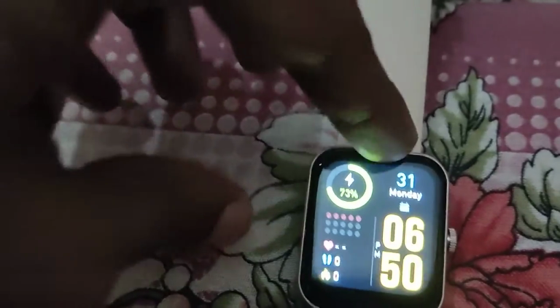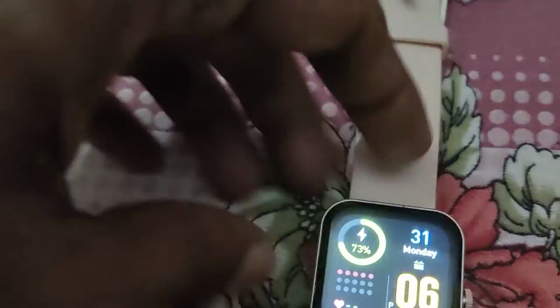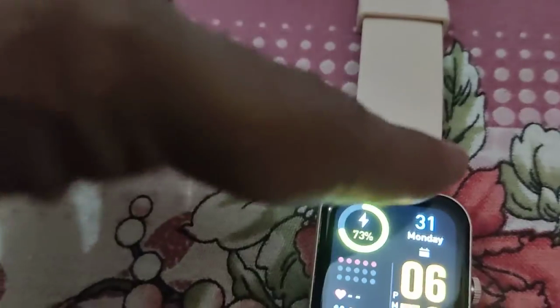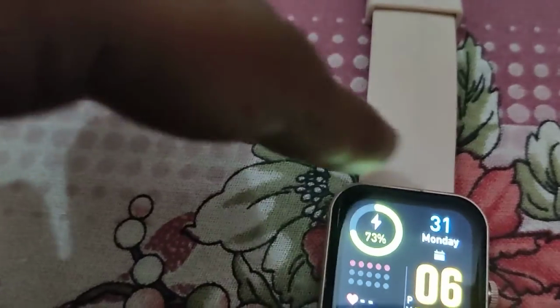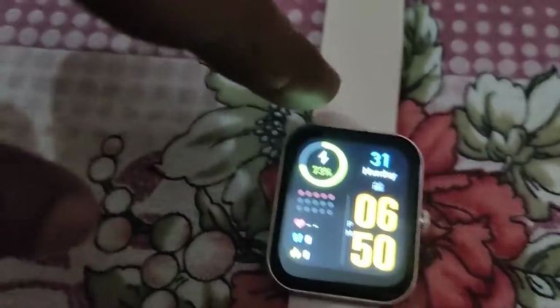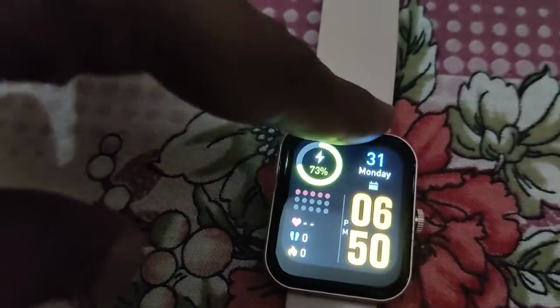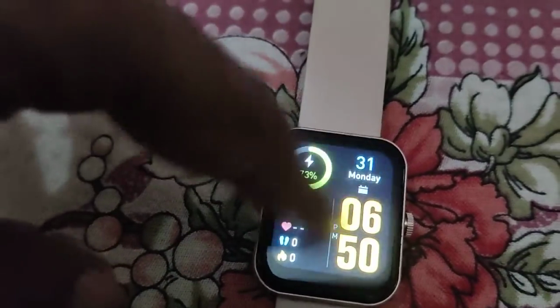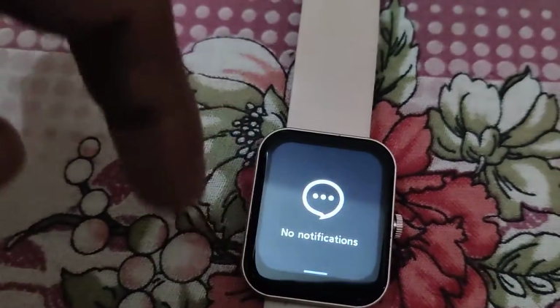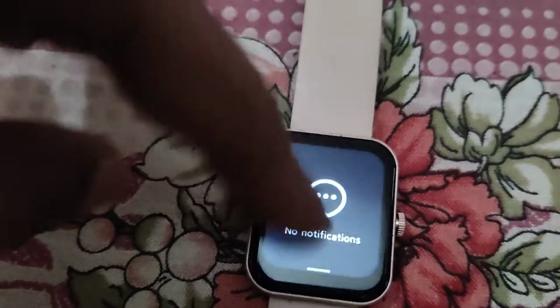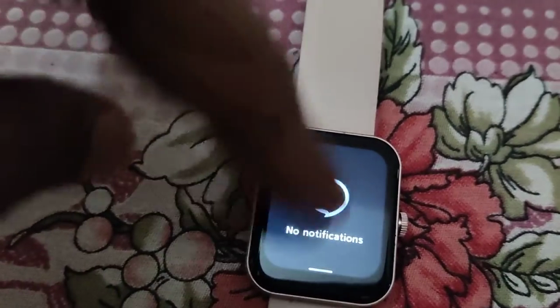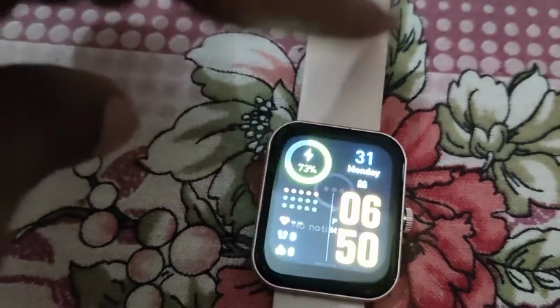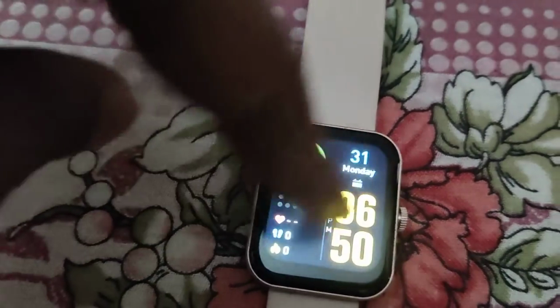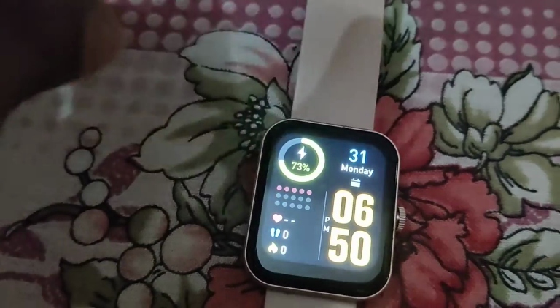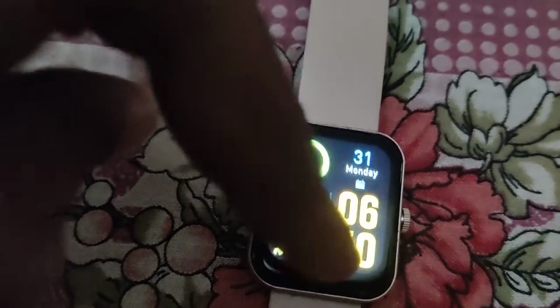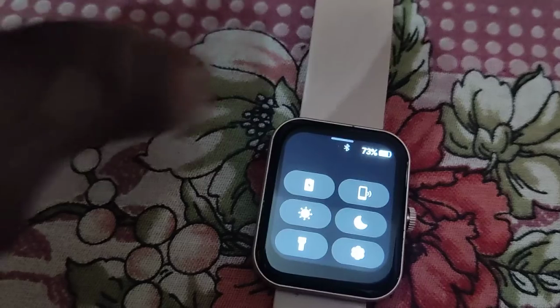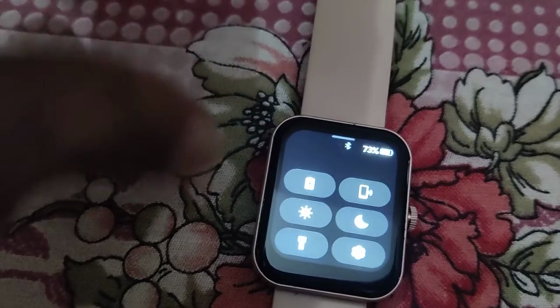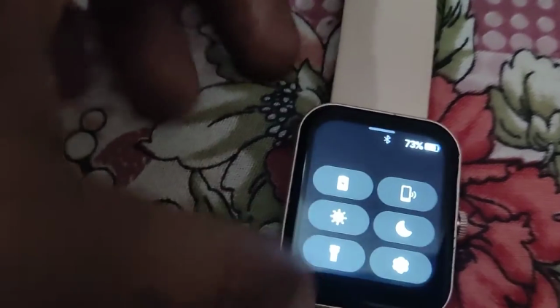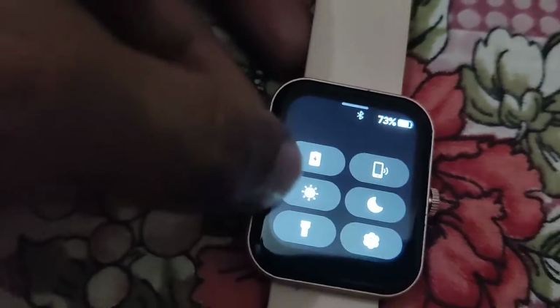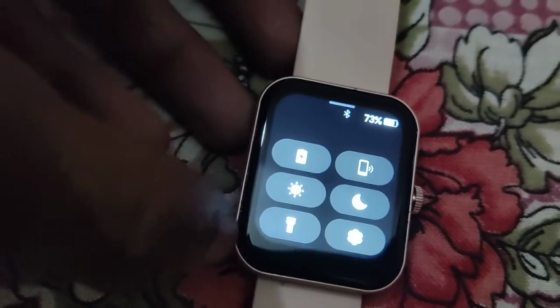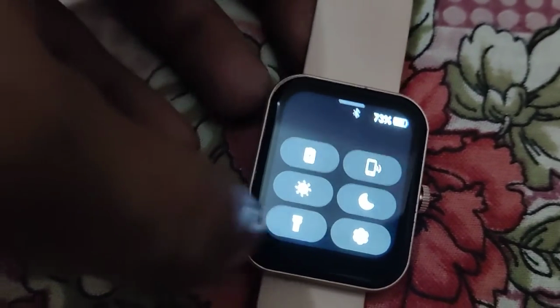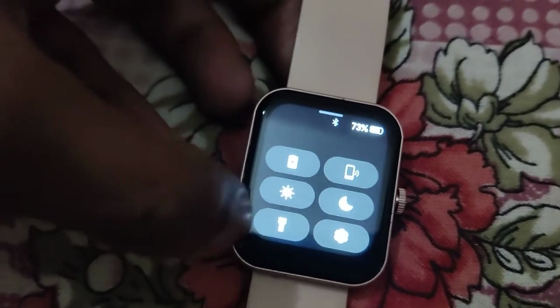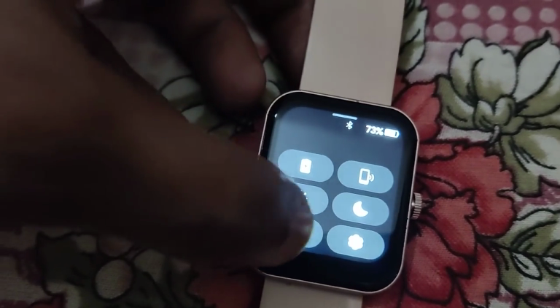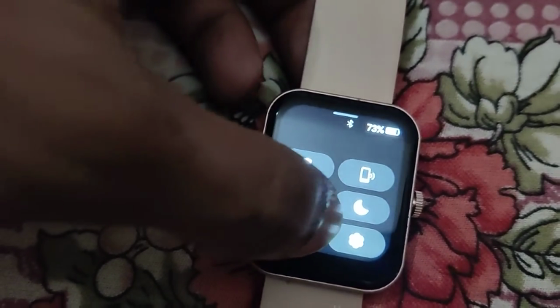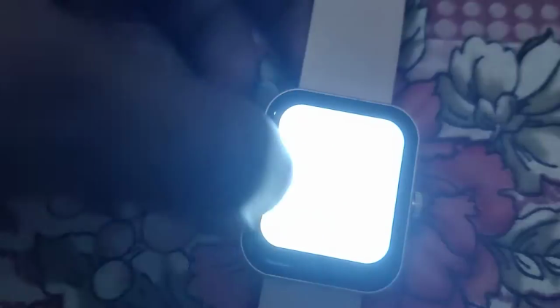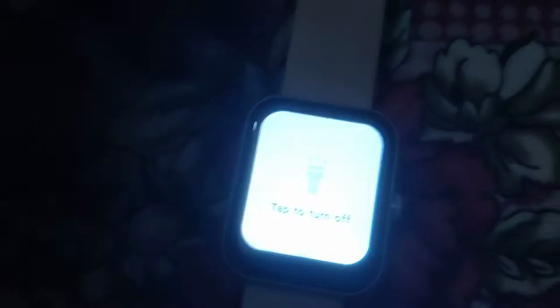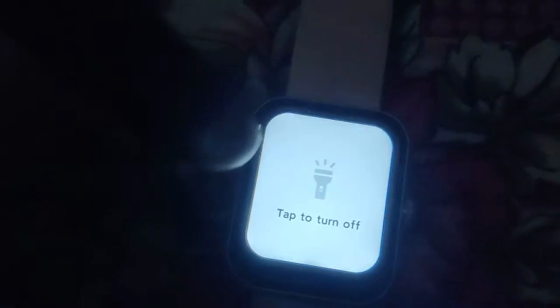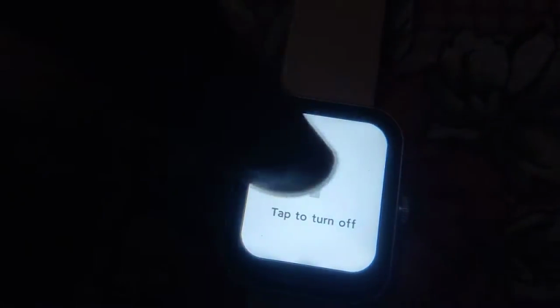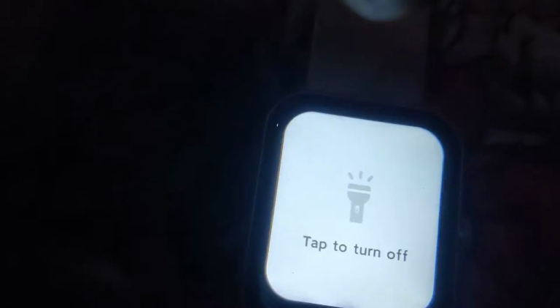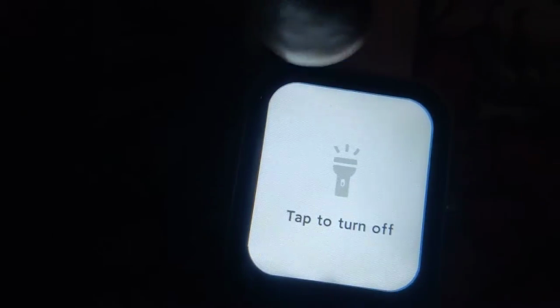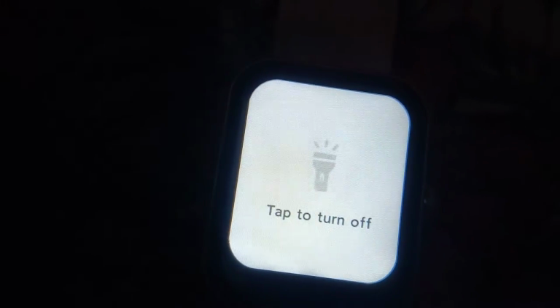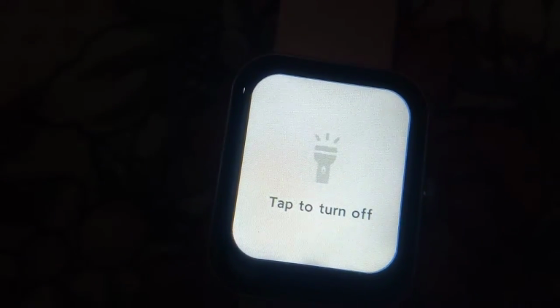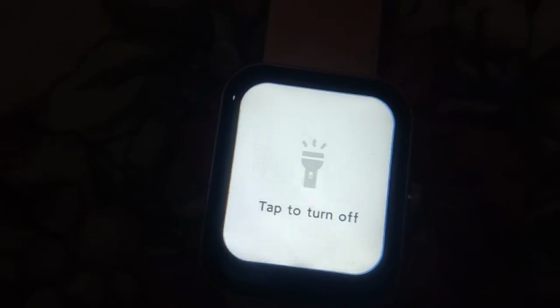To do this, you can simply move your finger upwards like this, and here you can see the torch — just click this. Now the torch light is turned on.